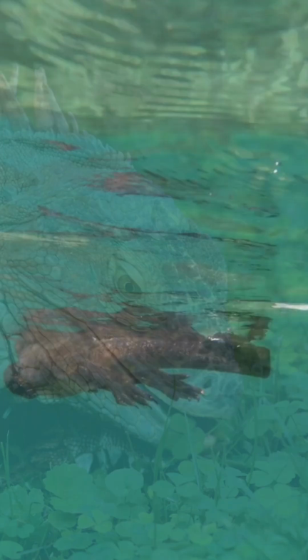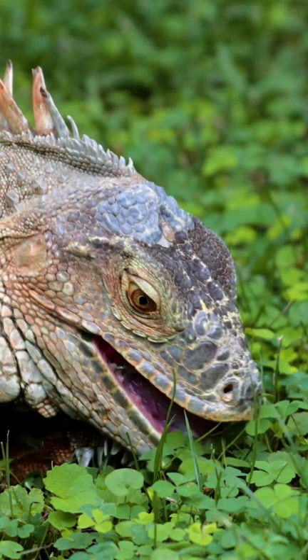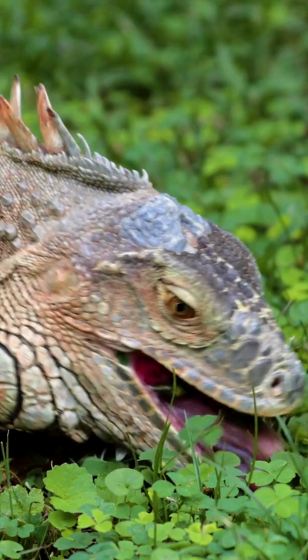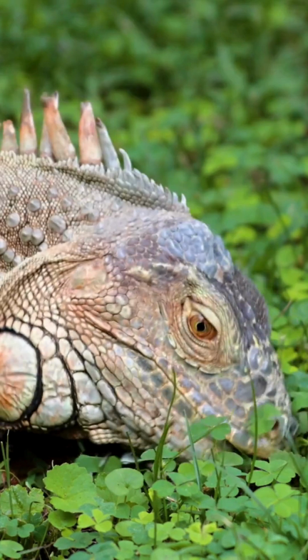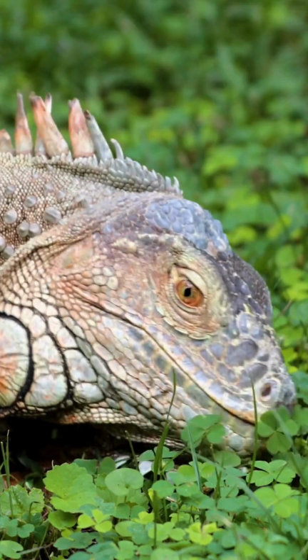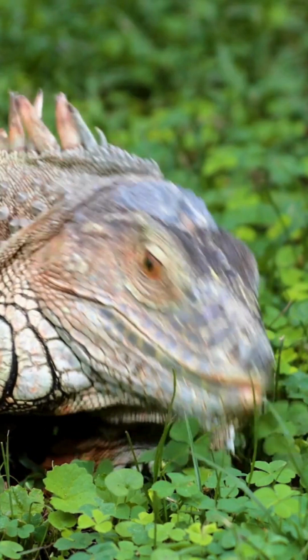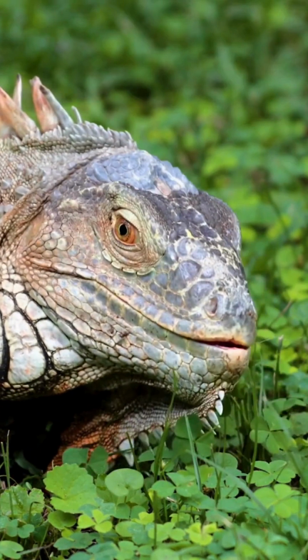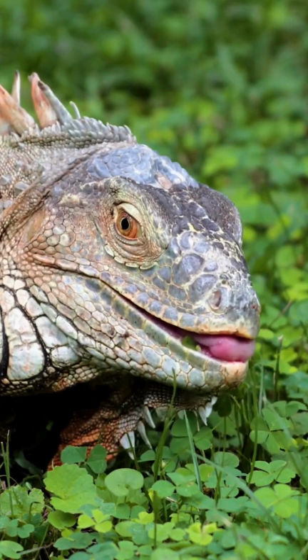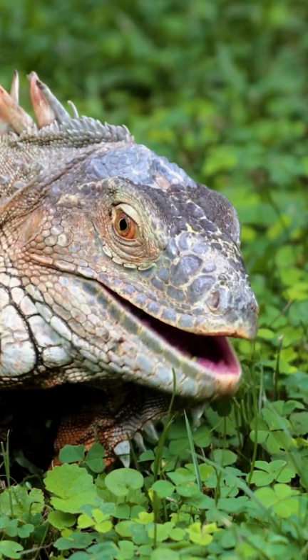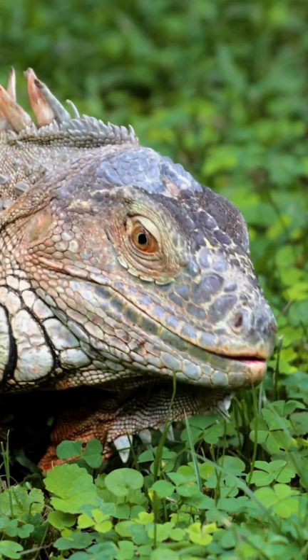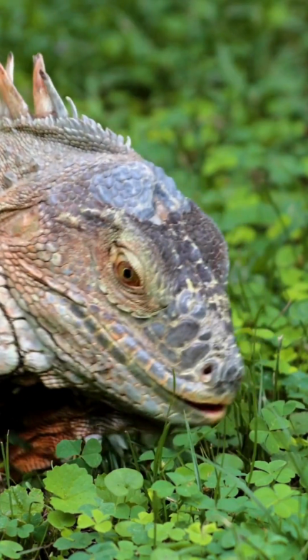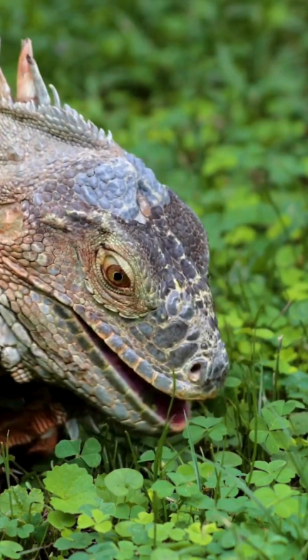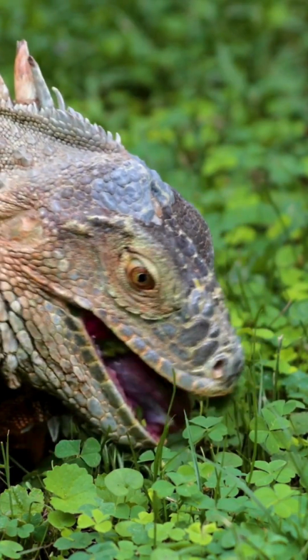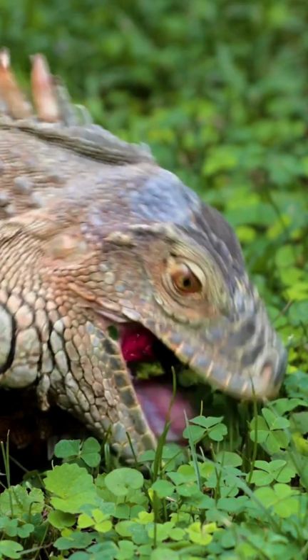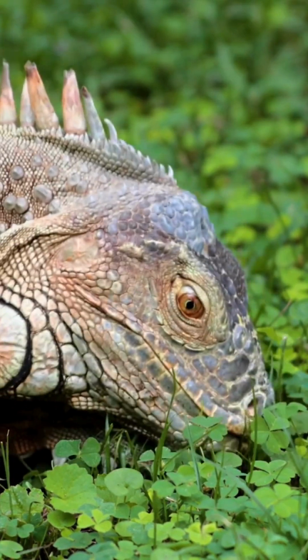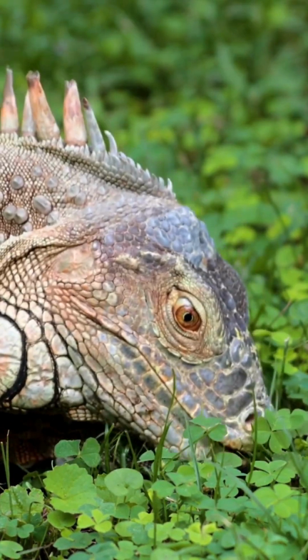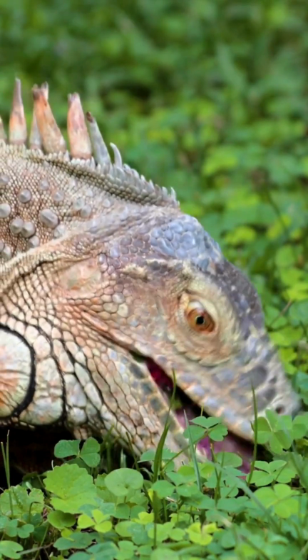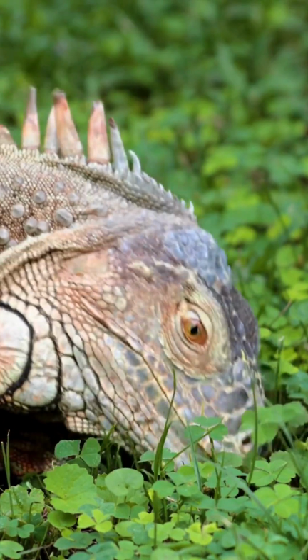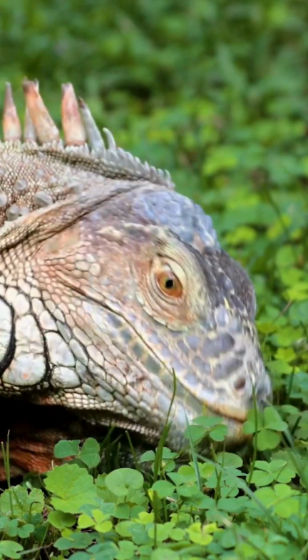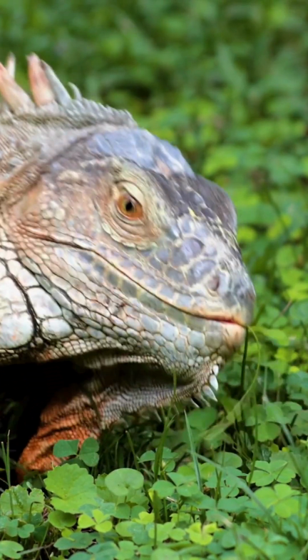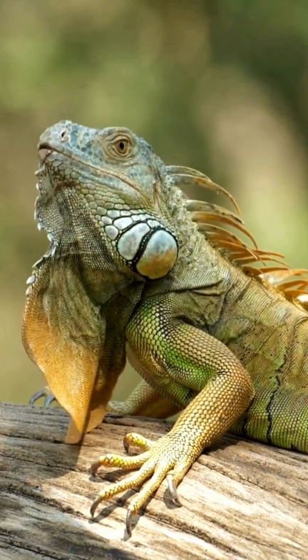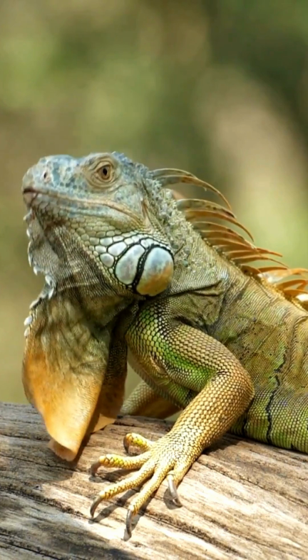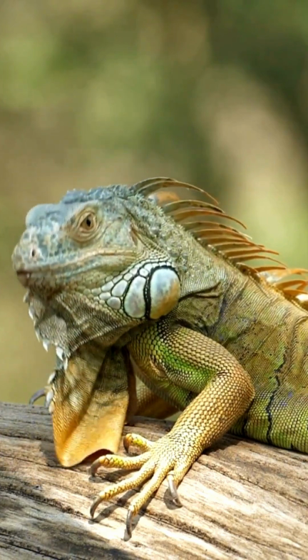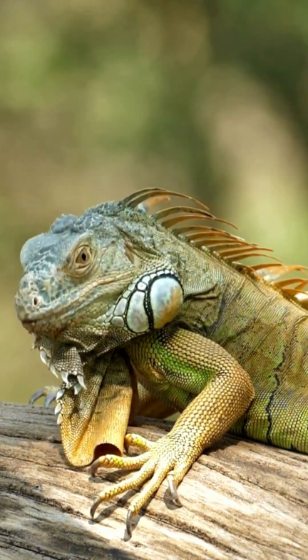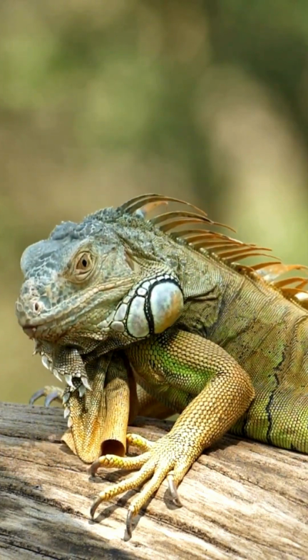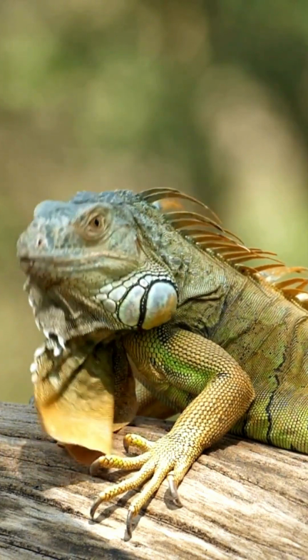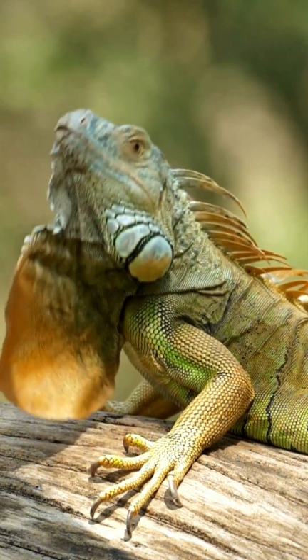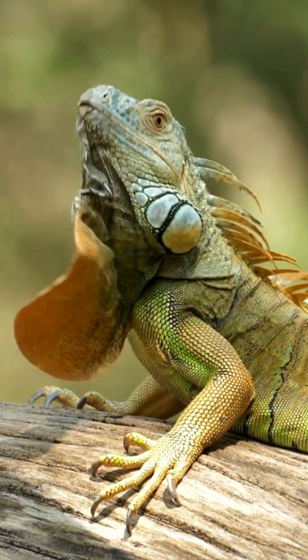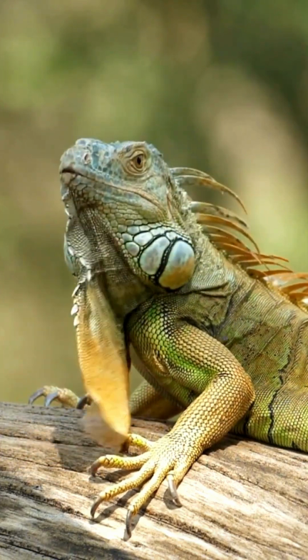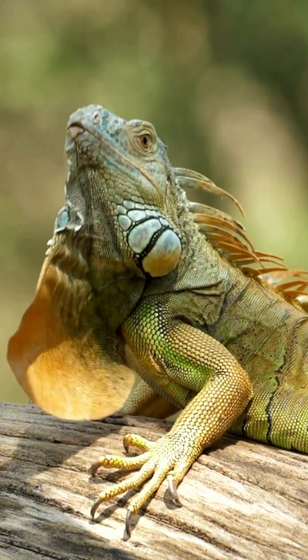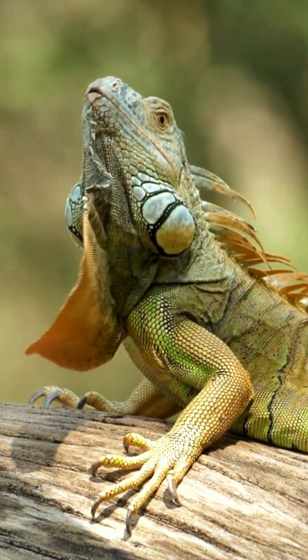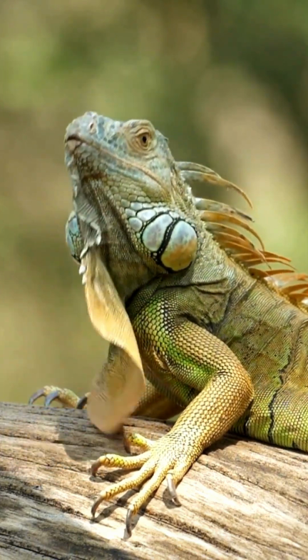Most iguanas are strict vegetarians, munching on leaves, flowers, and fruits. Their powerful jaws help them crush tough plant material with ease.